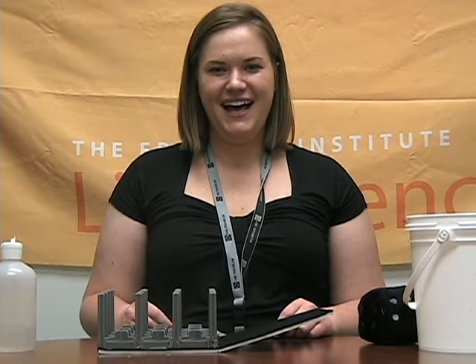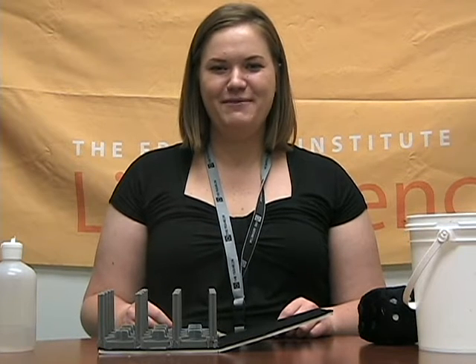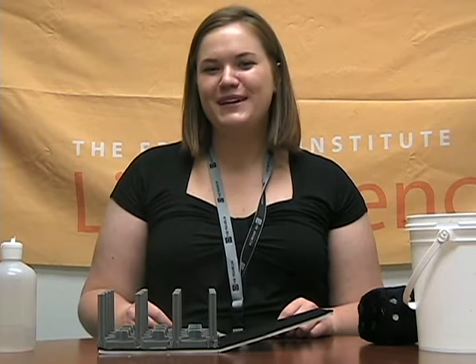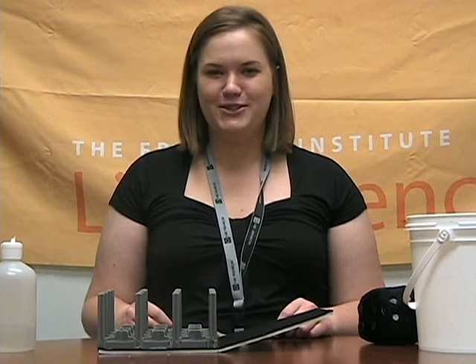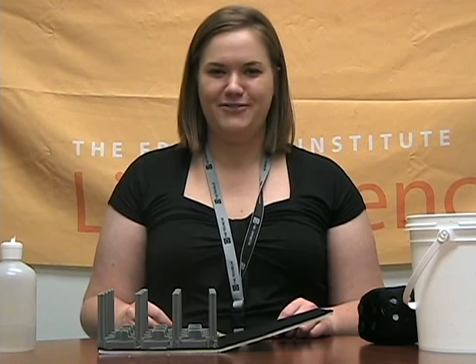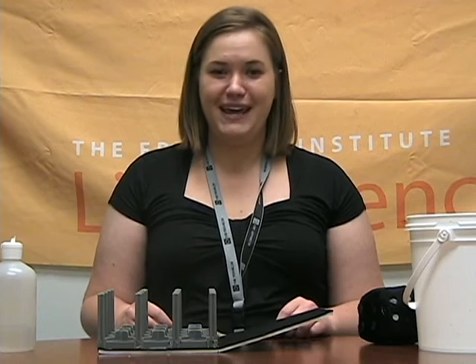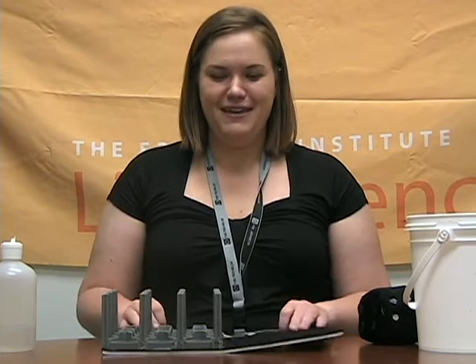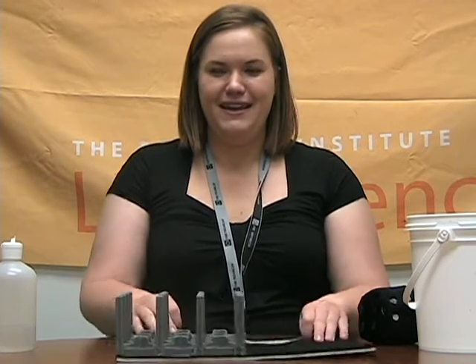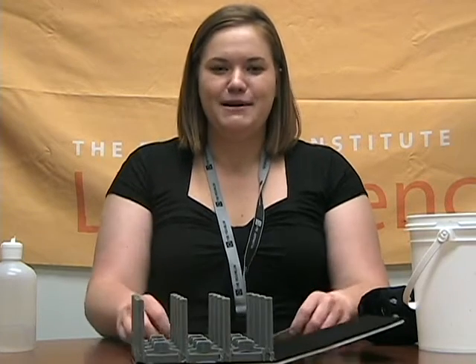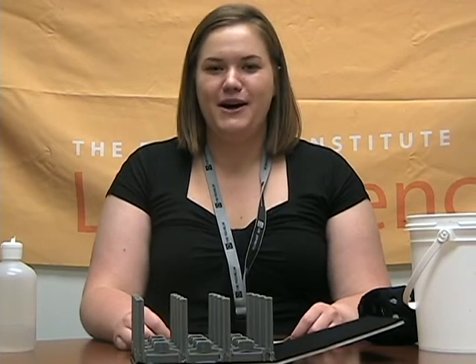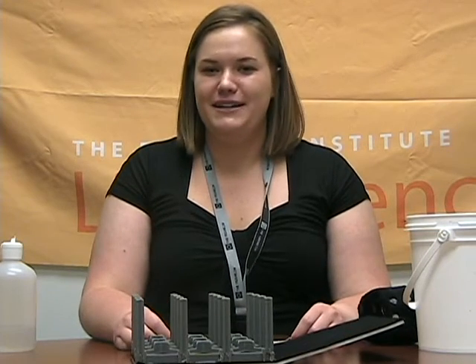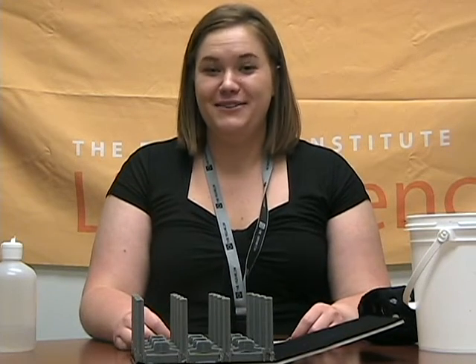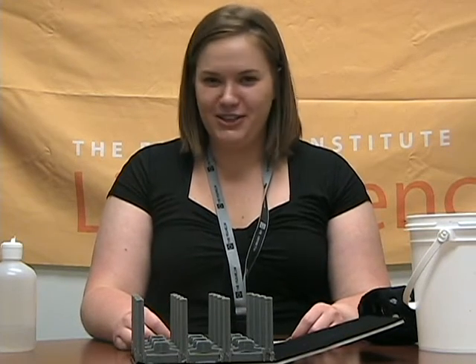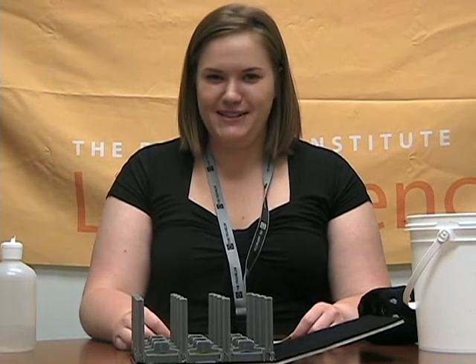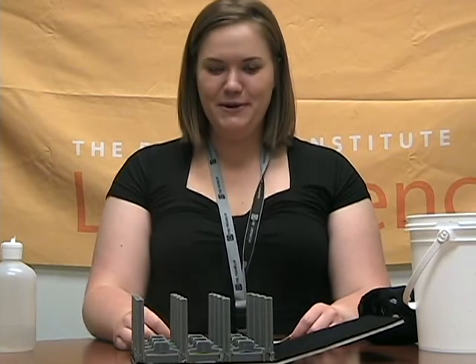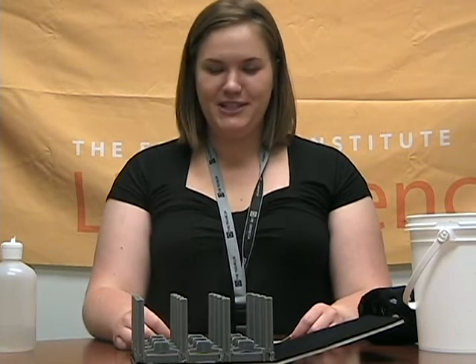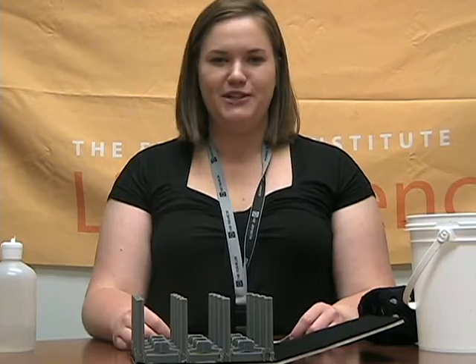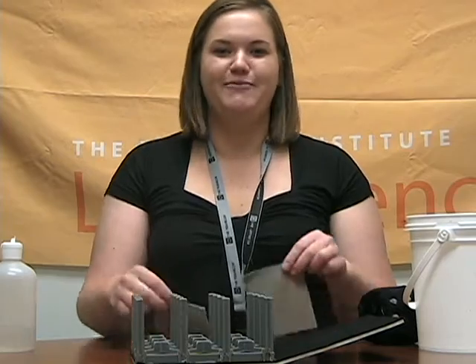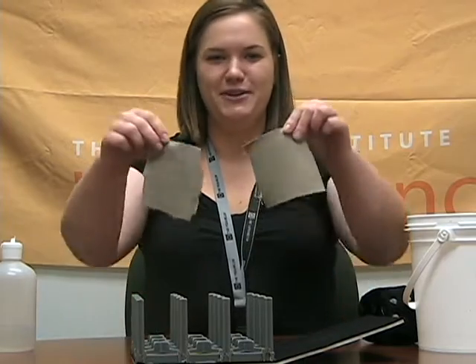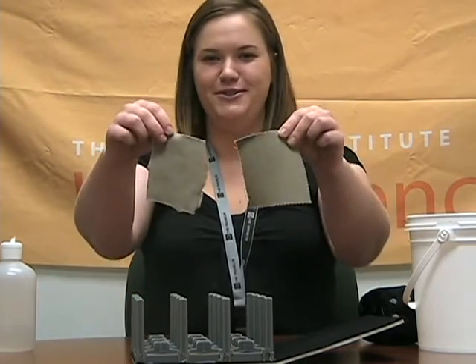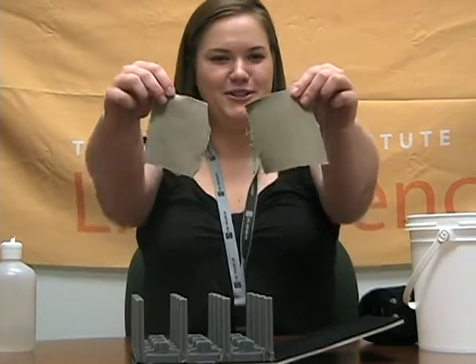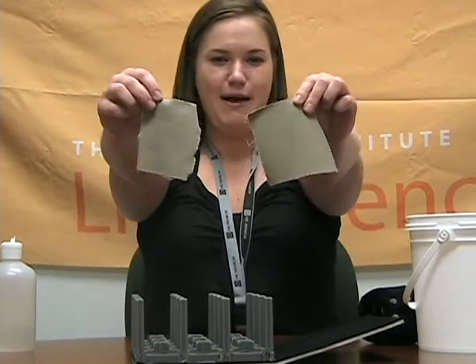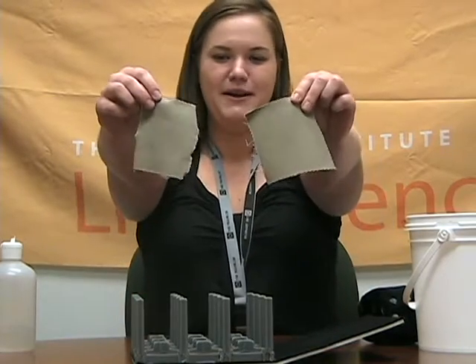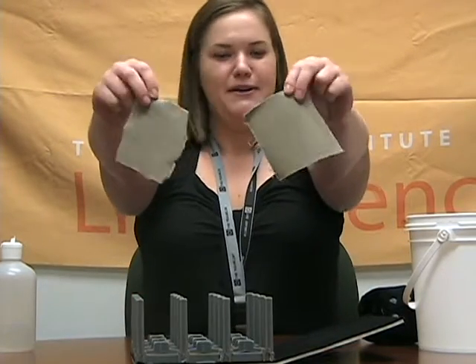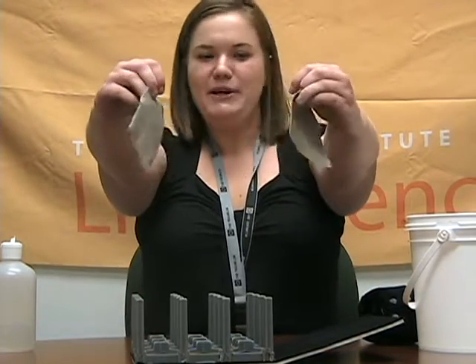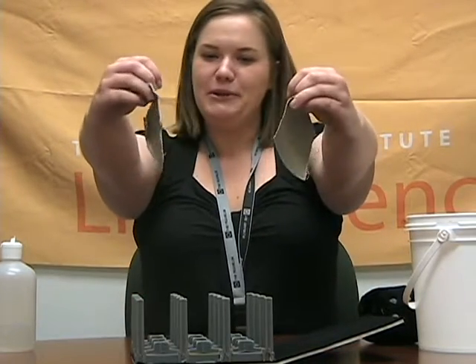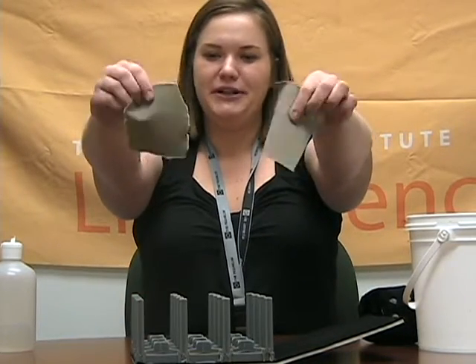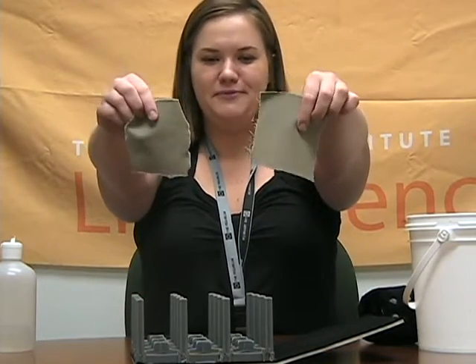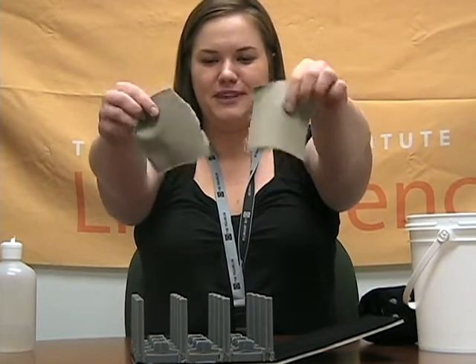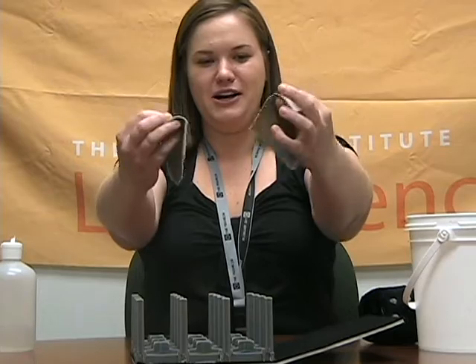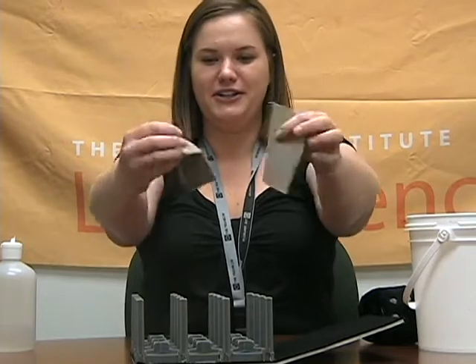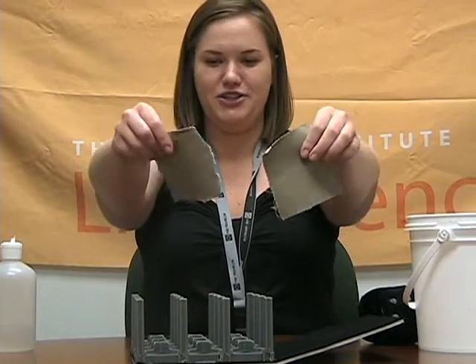Hi, I'm going to be doing a demonstration for you today that demos a nanotechnology concept. First I just want to start off by showing you these two swatches of fabric. They're pretty similar in color and texture.